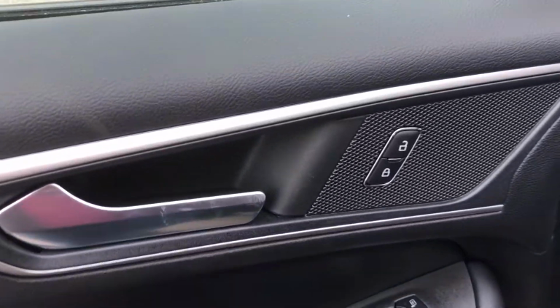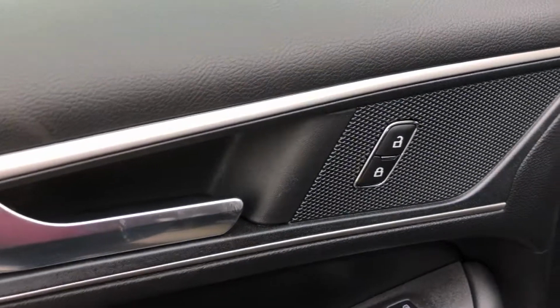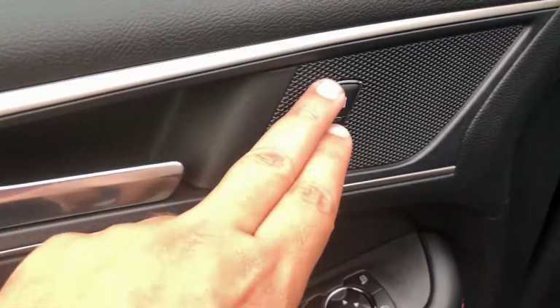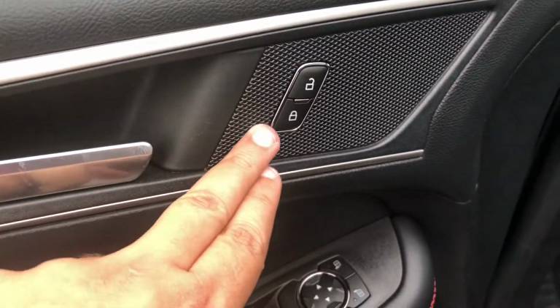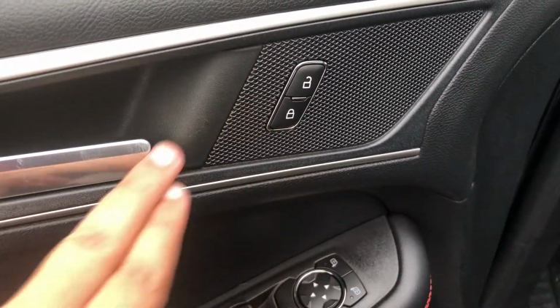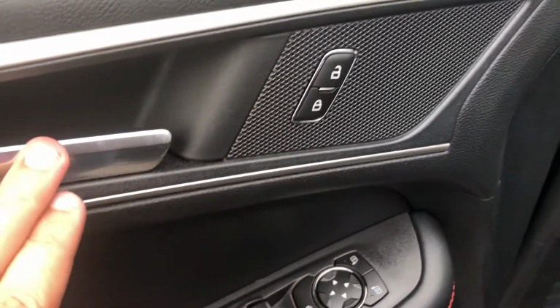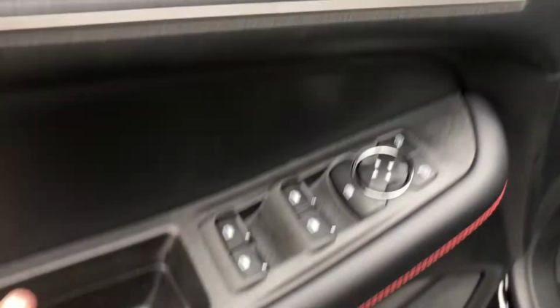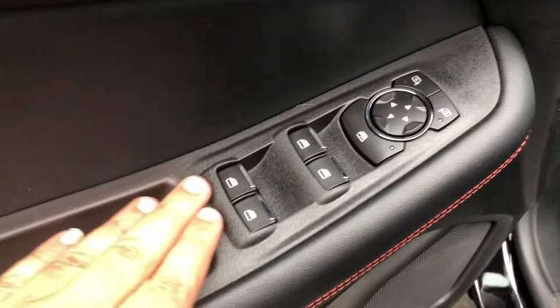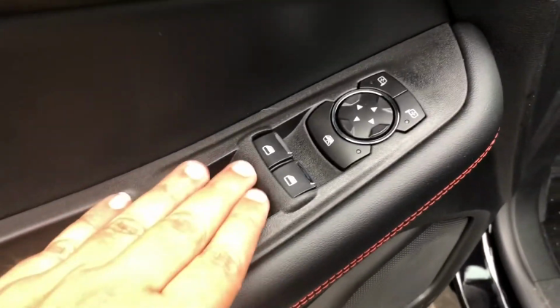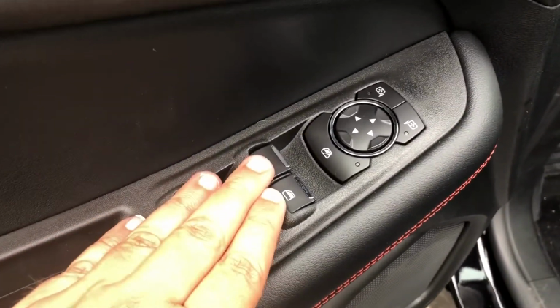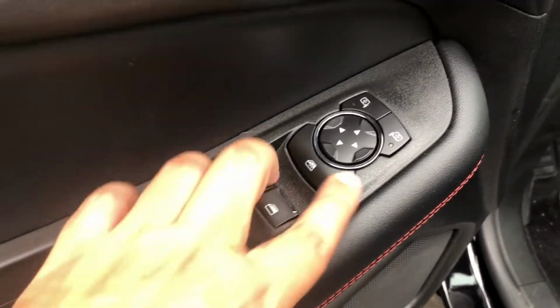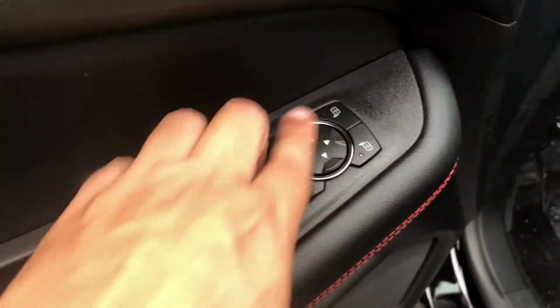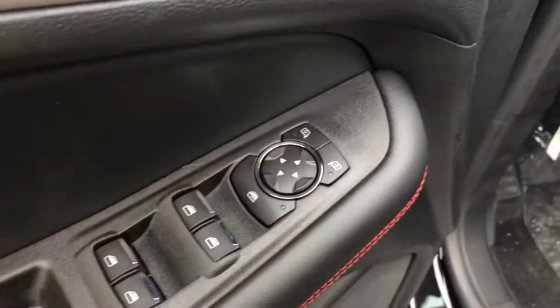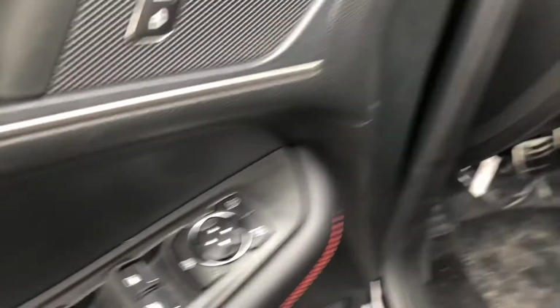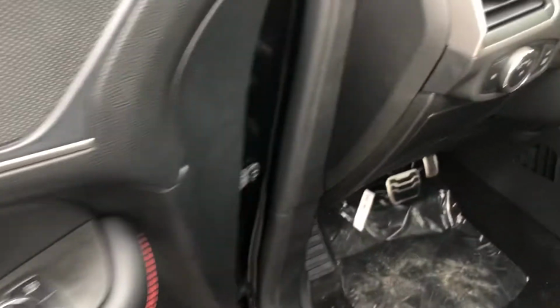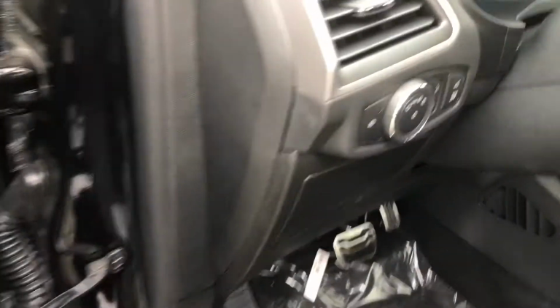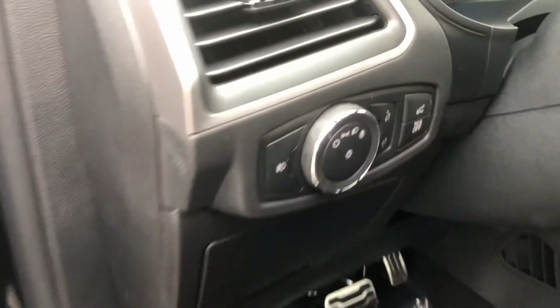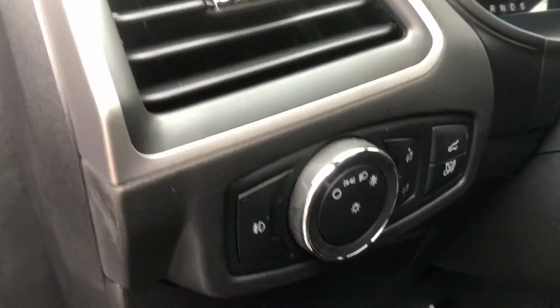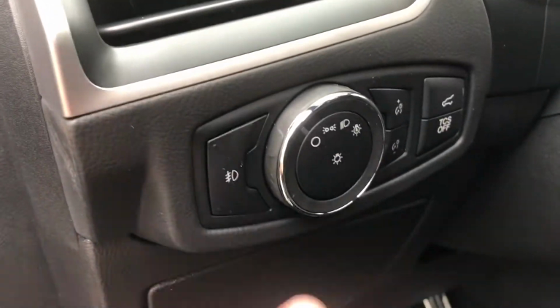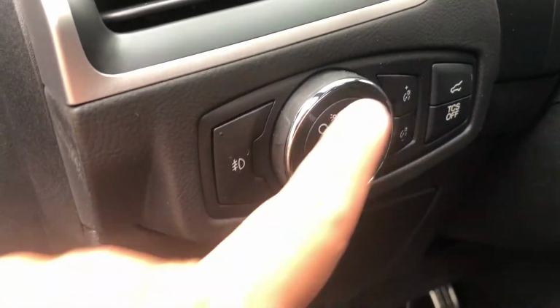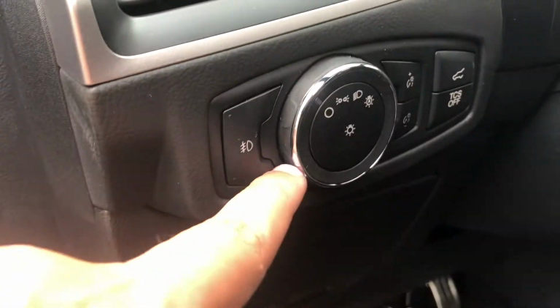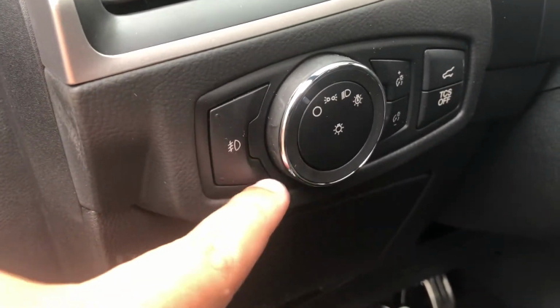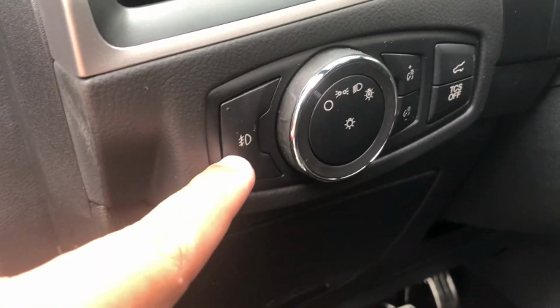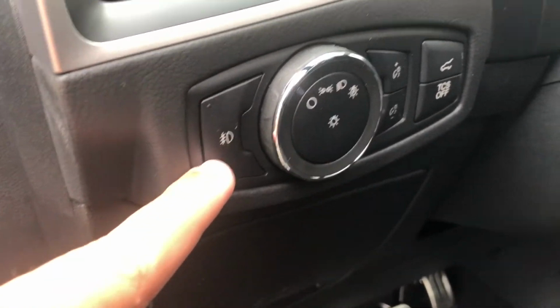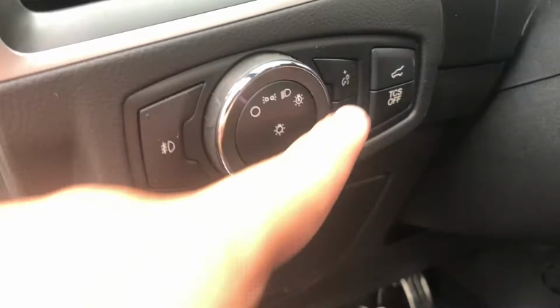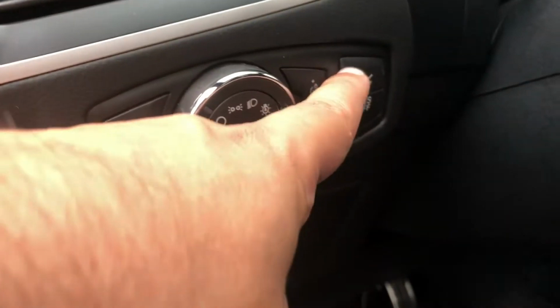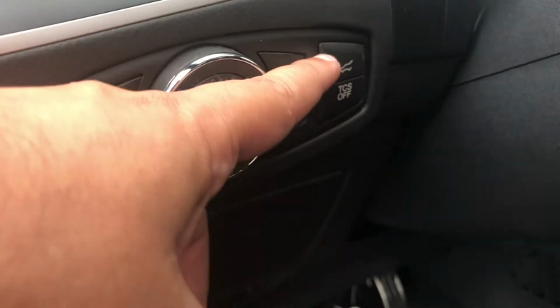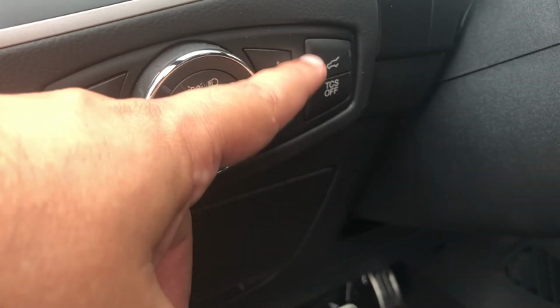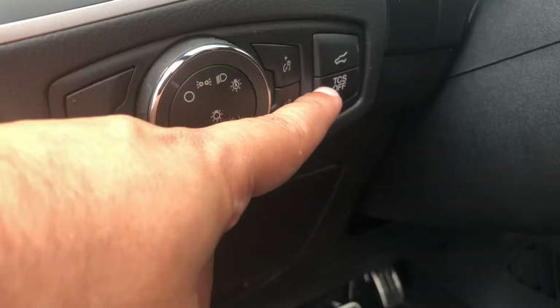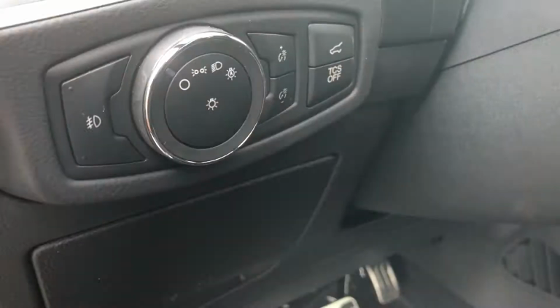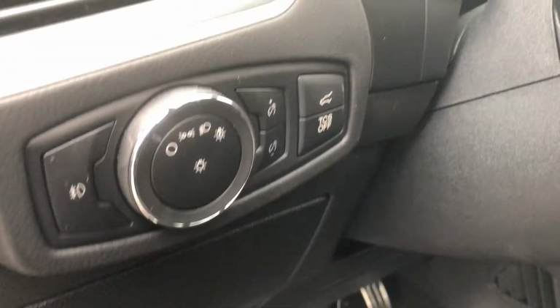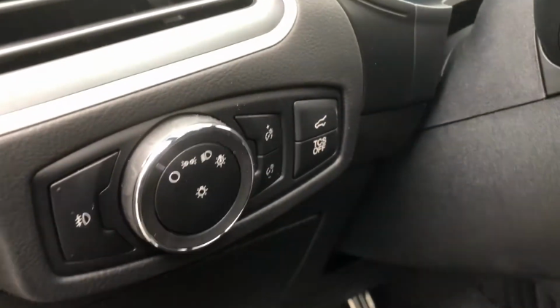Moving up to the driver's door, we do have the power locks up here by the handle, and right below that, the power window controls as well as the power mirror controls. Moving on the inside here, we do have the controls for your automatic headlights, which include fog lights, as well as the power tailgate release and the traction control off button.